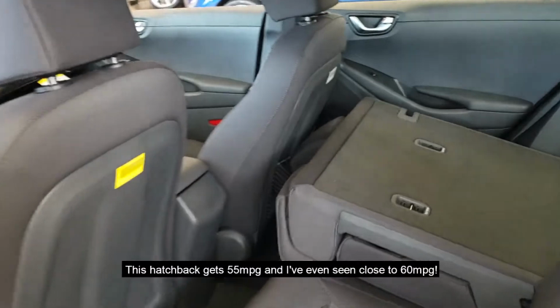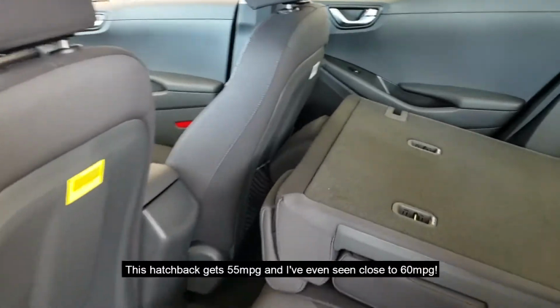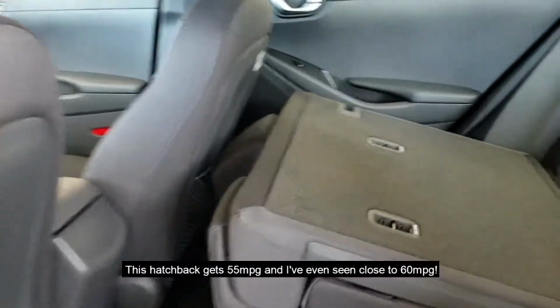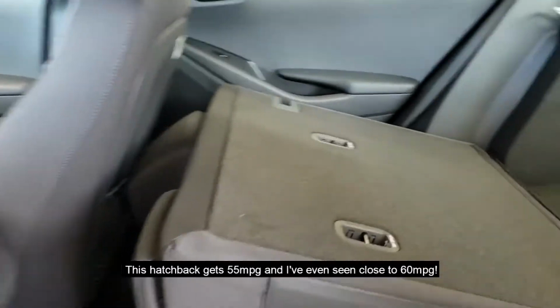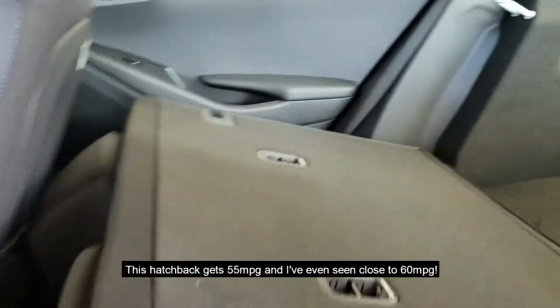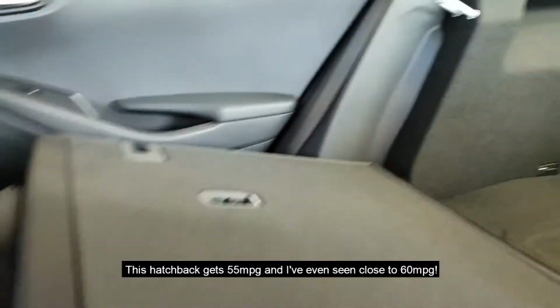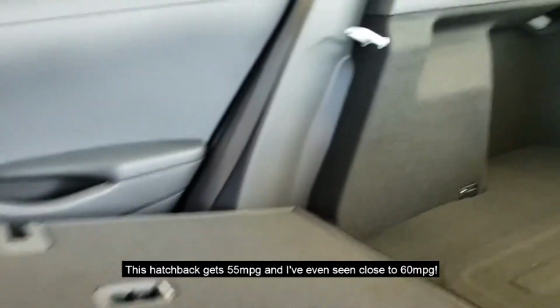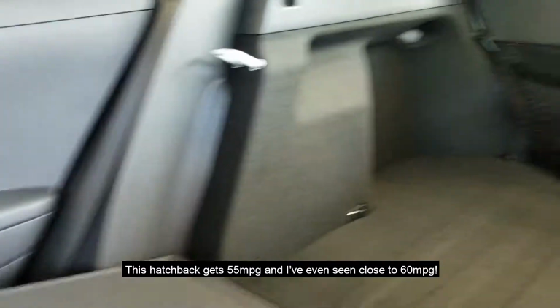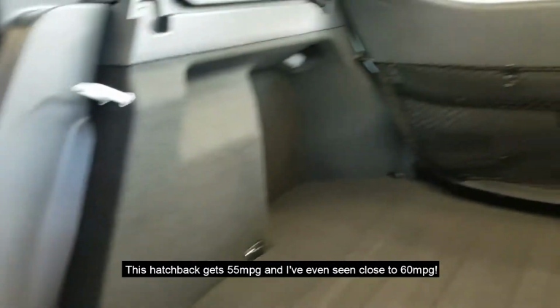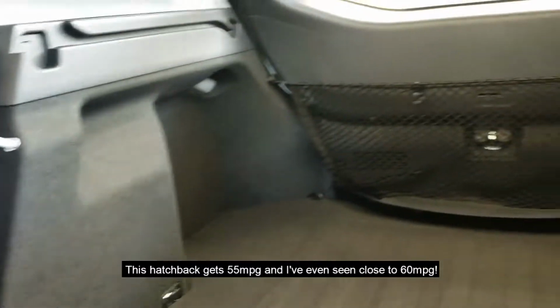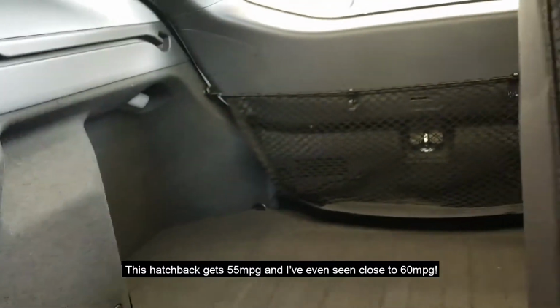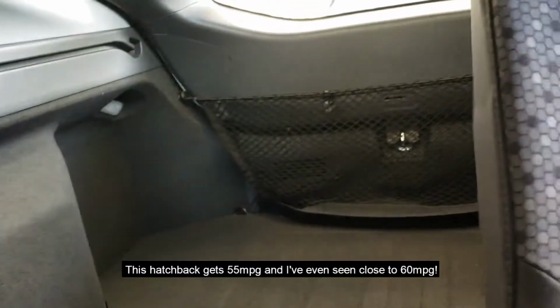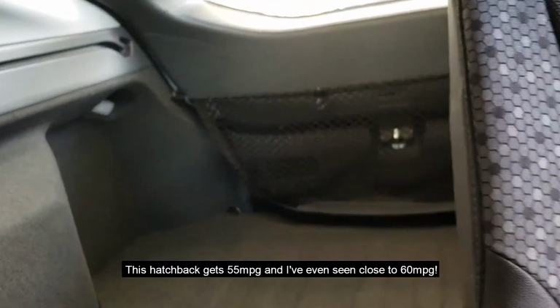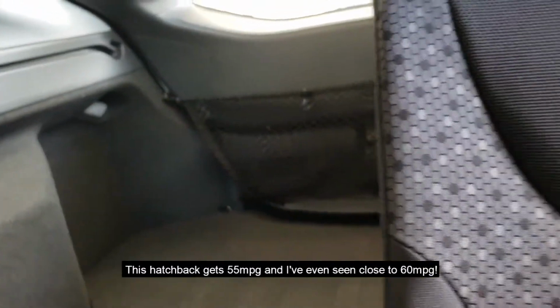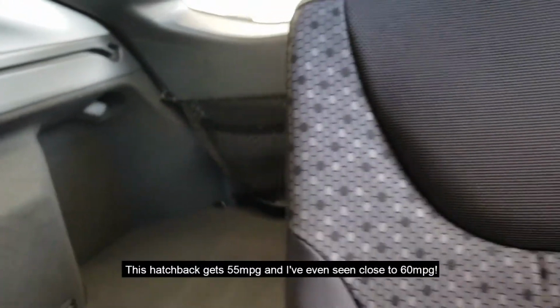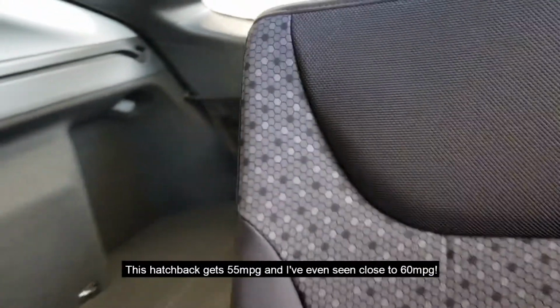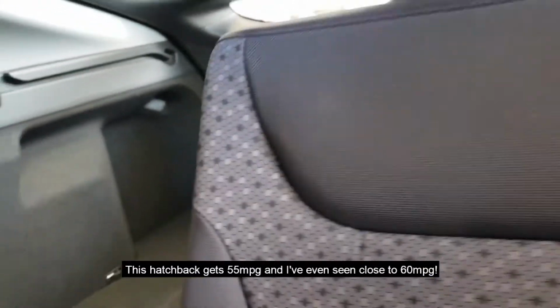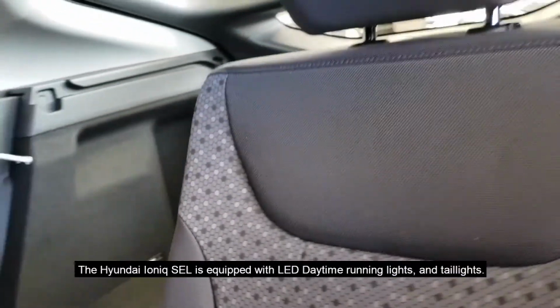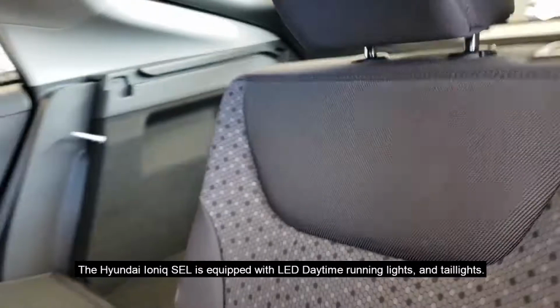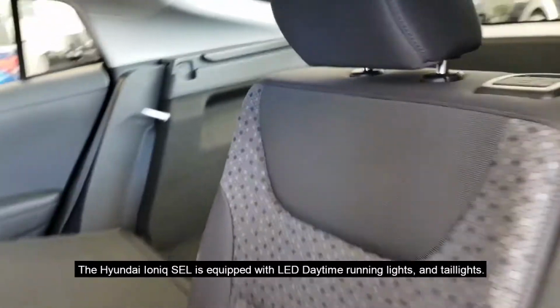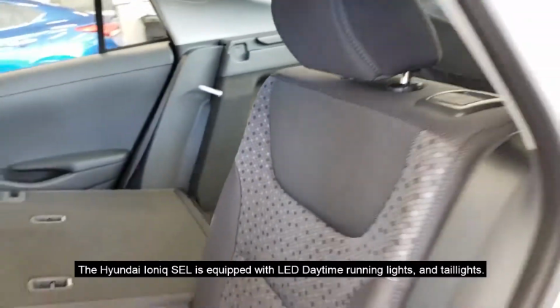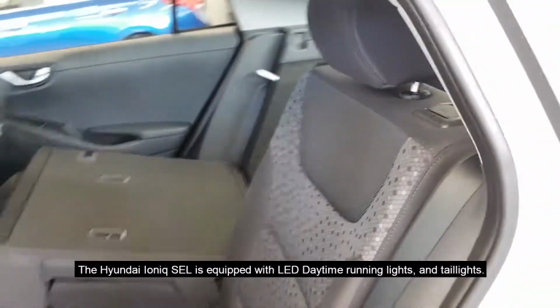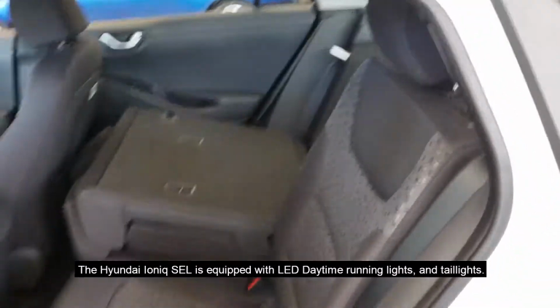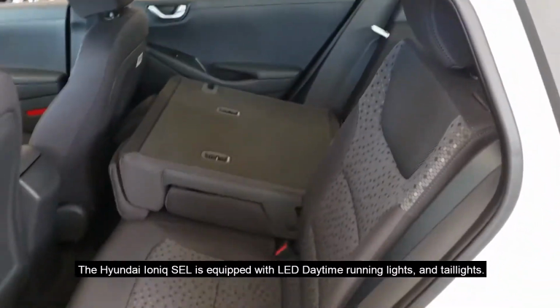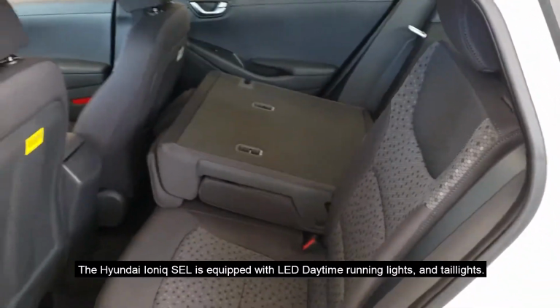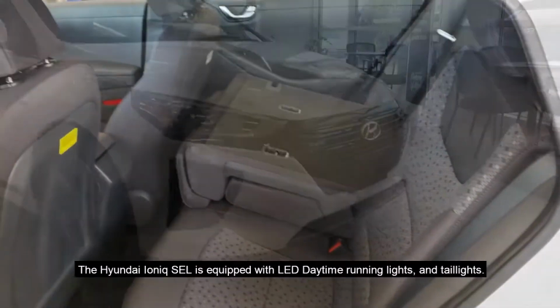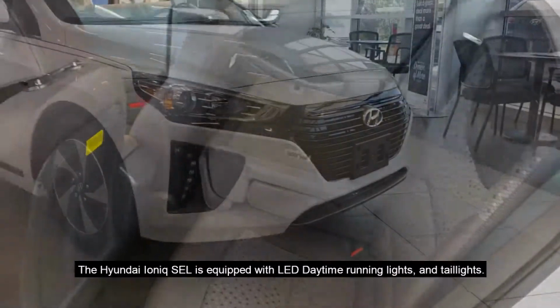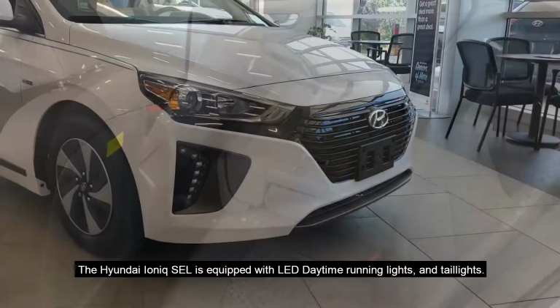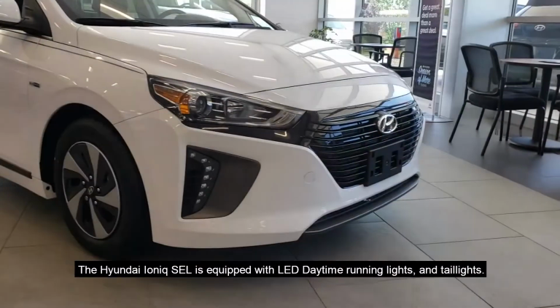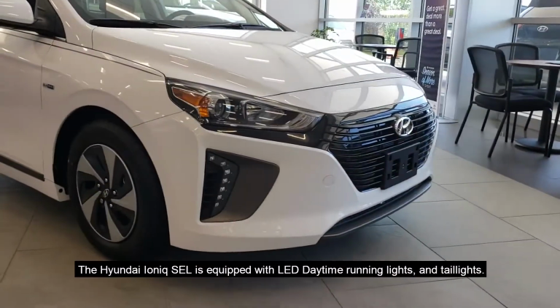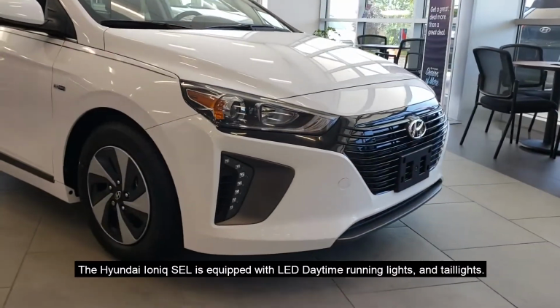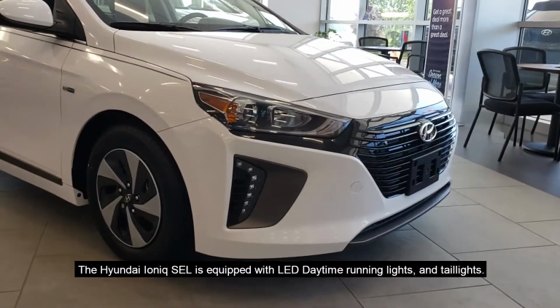This hatchback gets 55 miles per gallon. I've even seen close to 60 miles per gallon. The Hyundai IONIQ SEL is equipped with LED daytime running lights and jet lights.